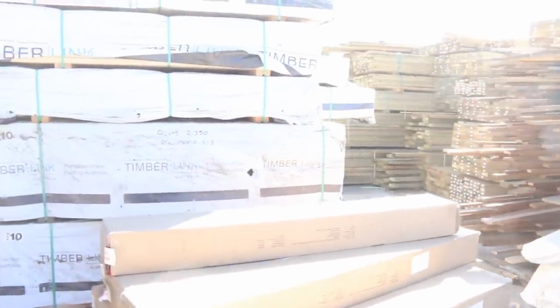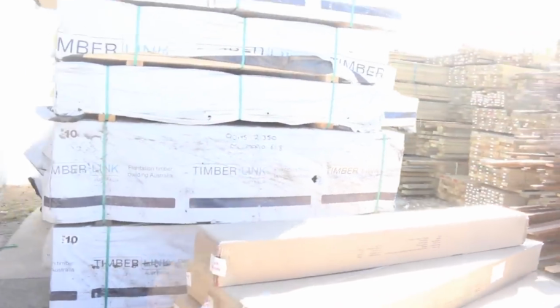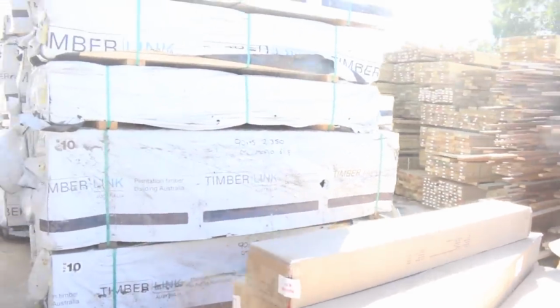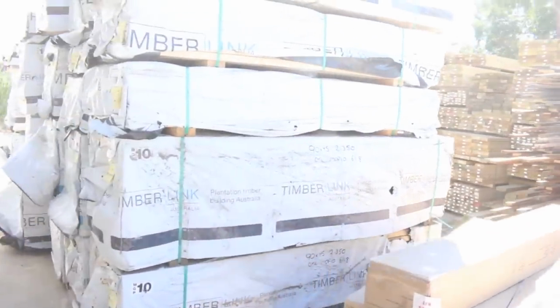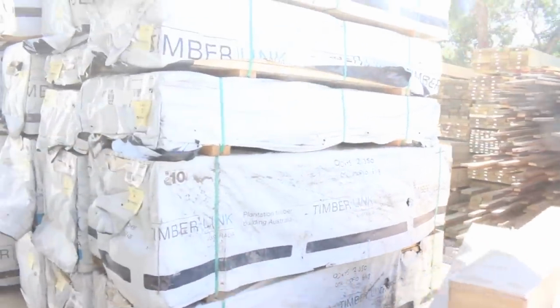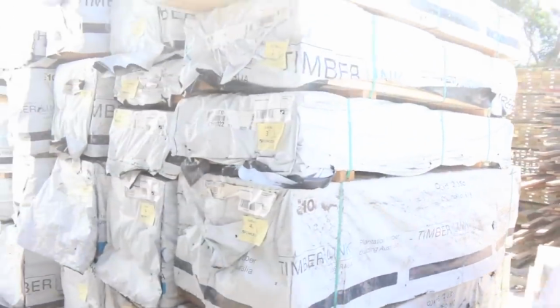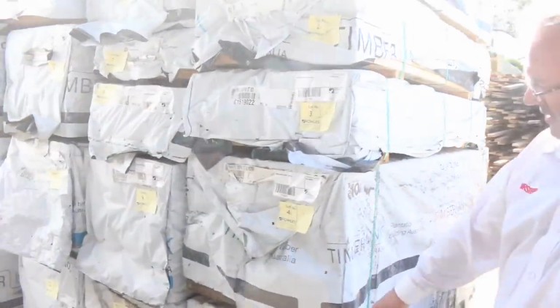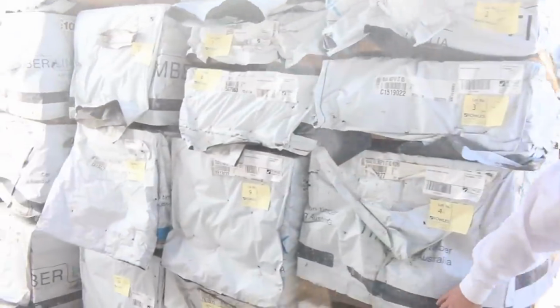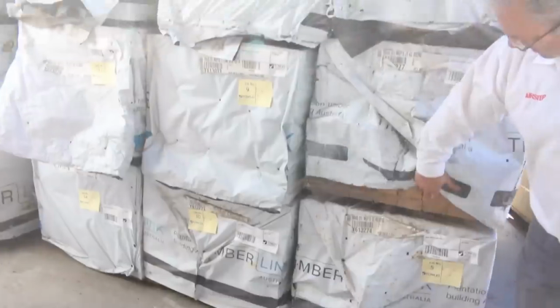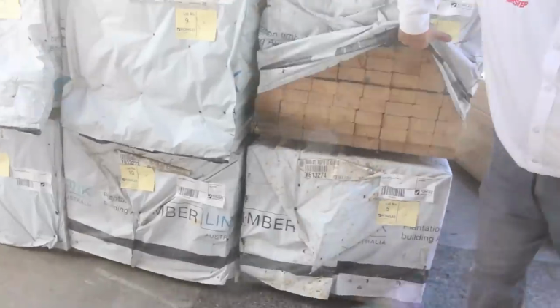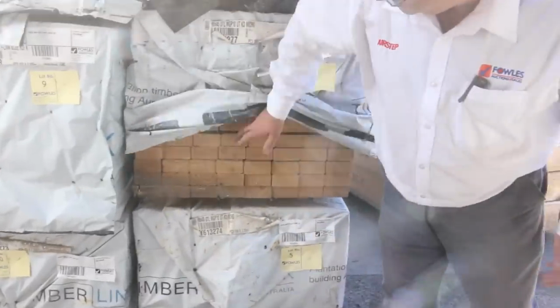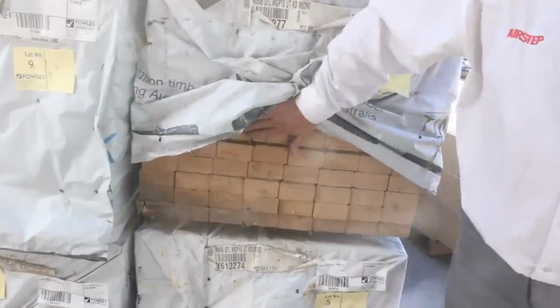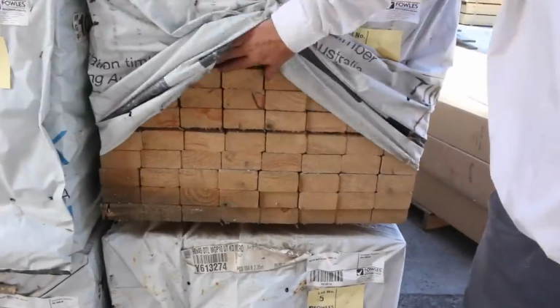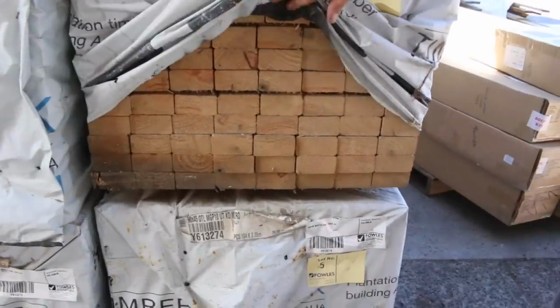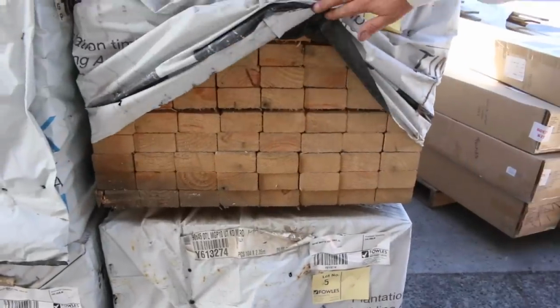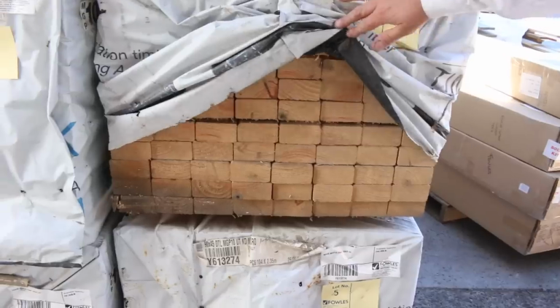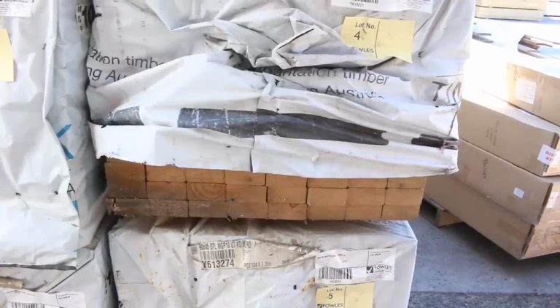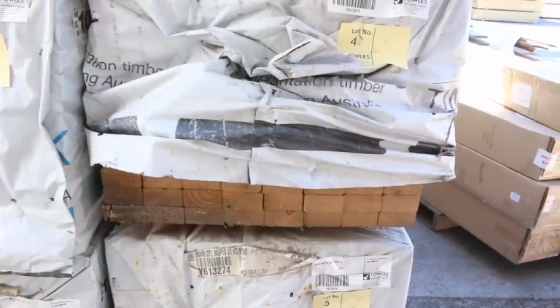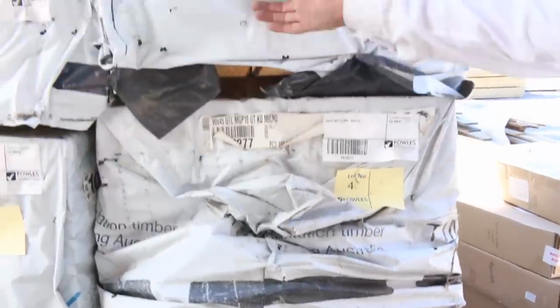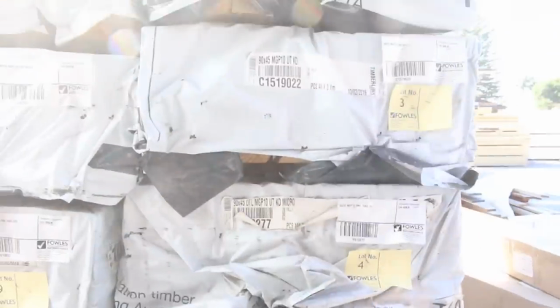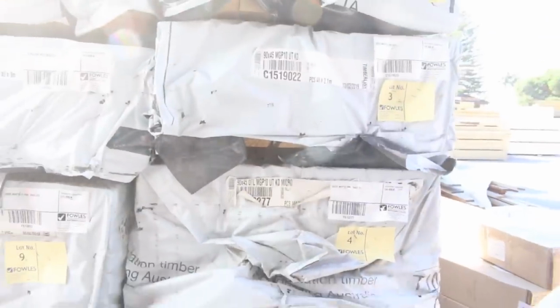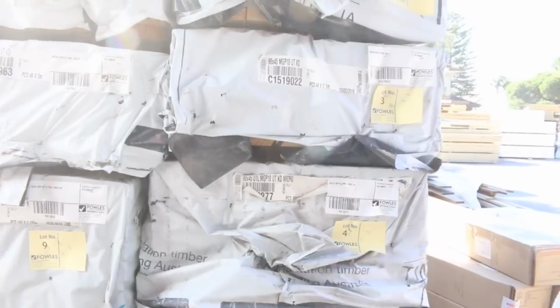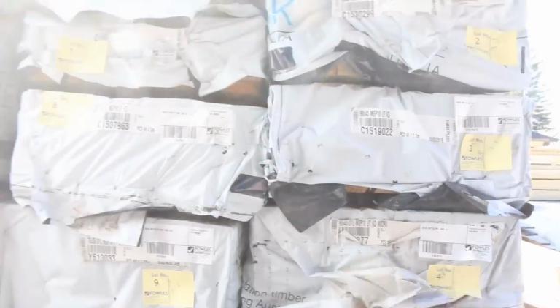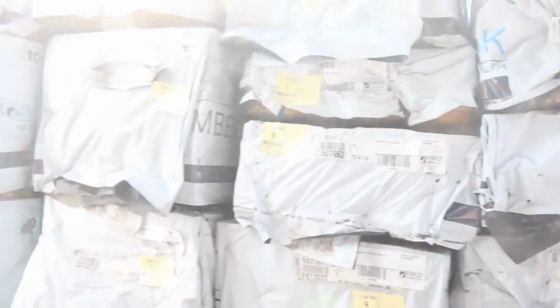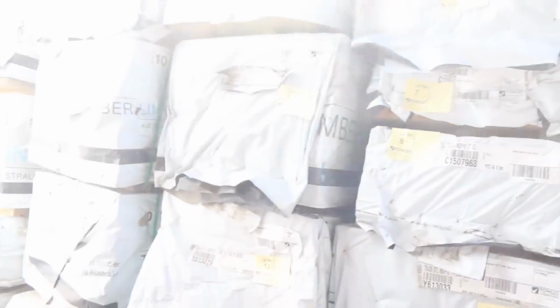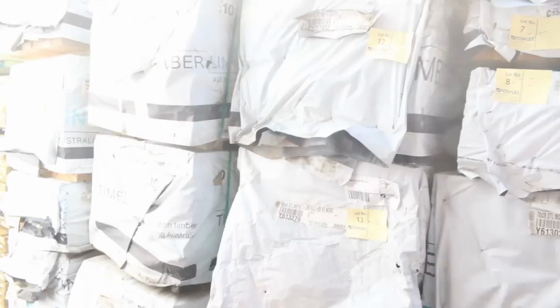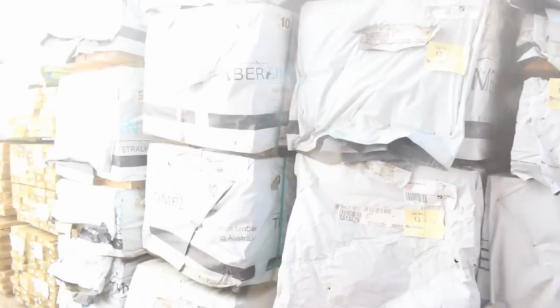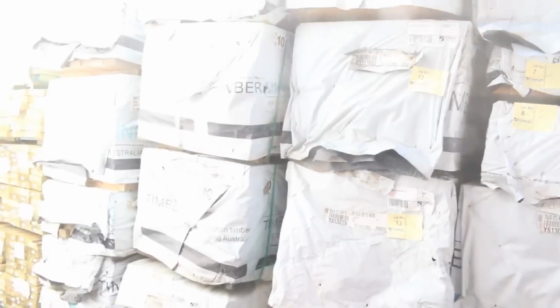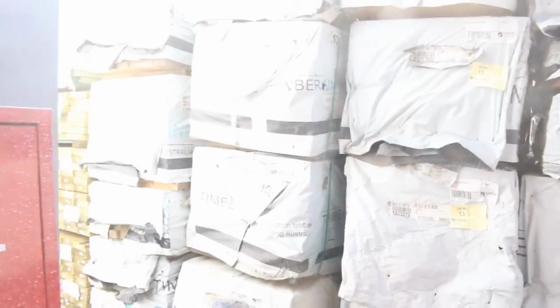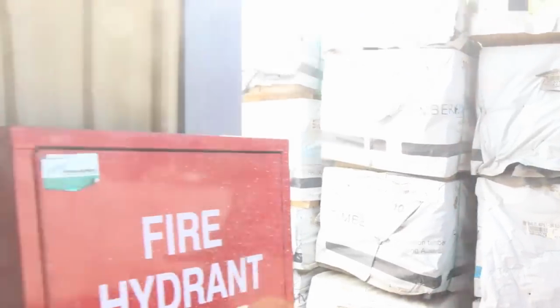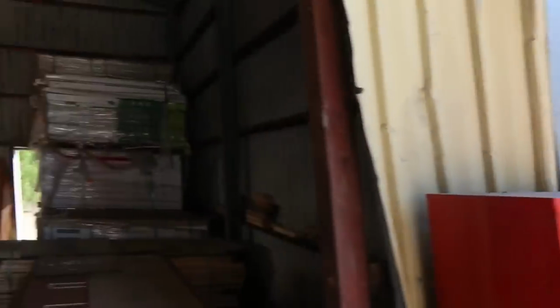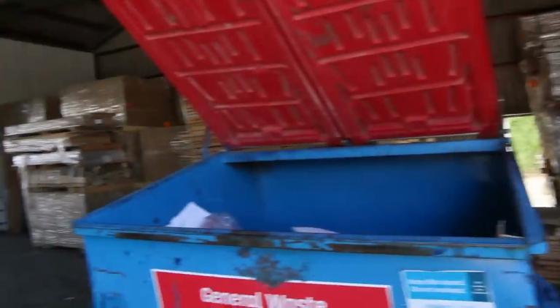We've also got some stud lengths in the structural framing — again MGP10 grade — some really good buying on the 90 by 45s, 90 by 35s, and some 70 by 35s. A little bit of termite treated in there as well, so a good range of framing this week.